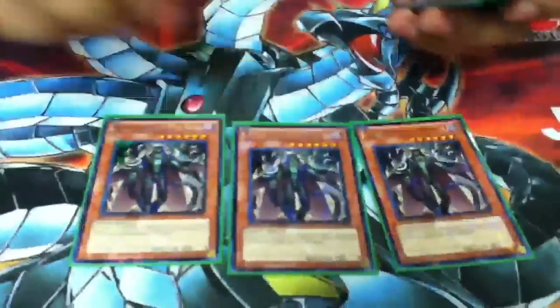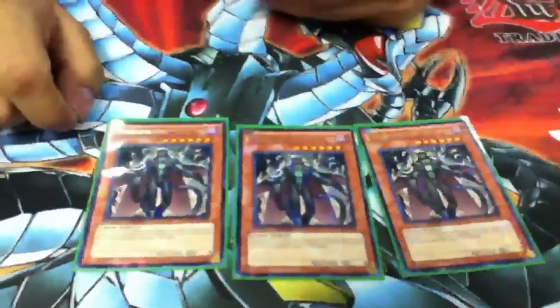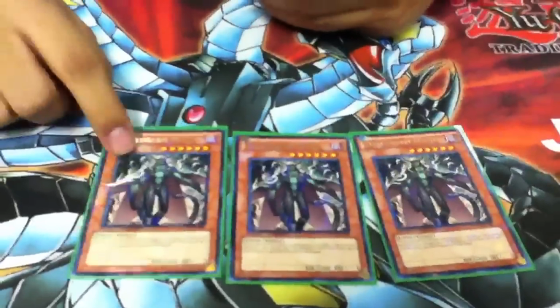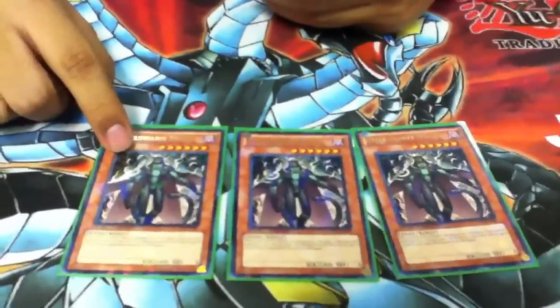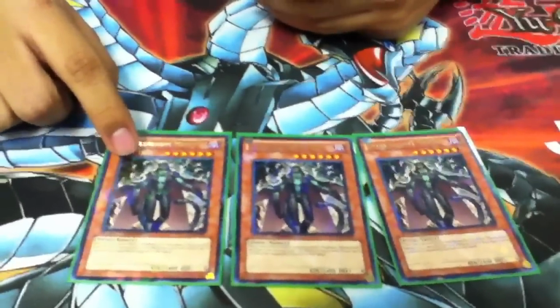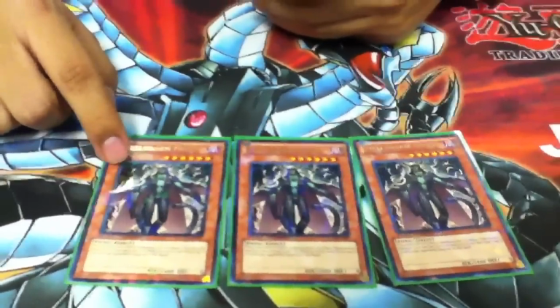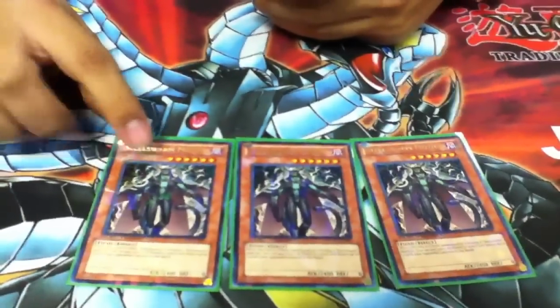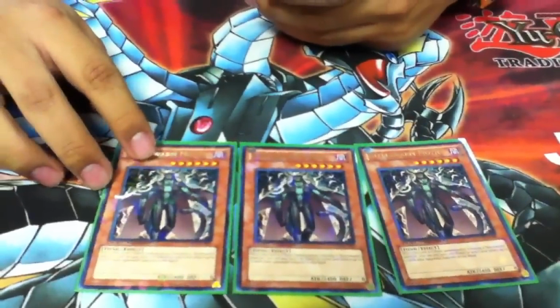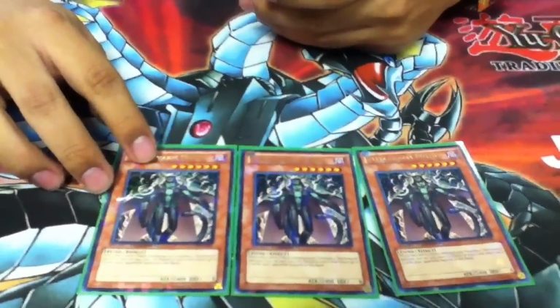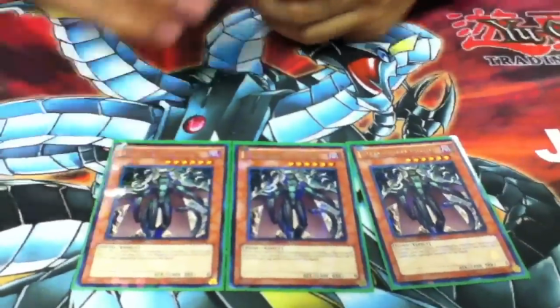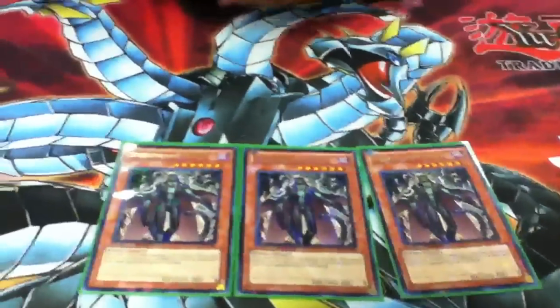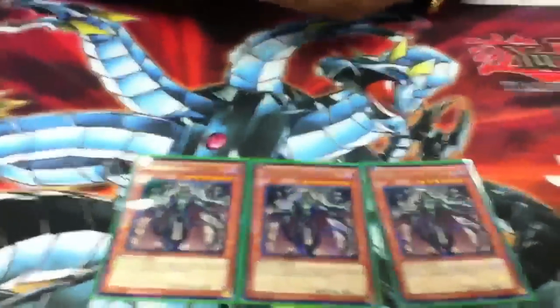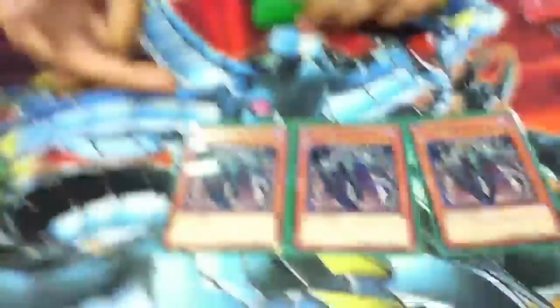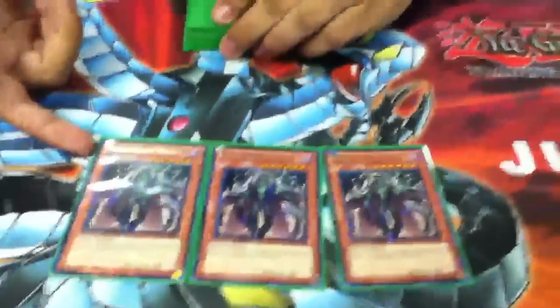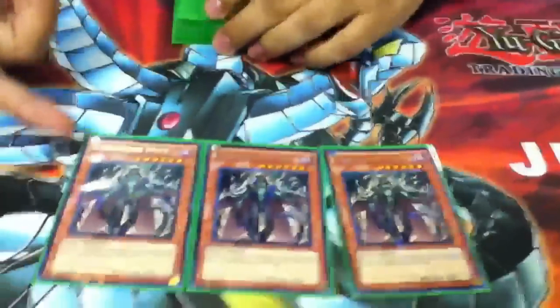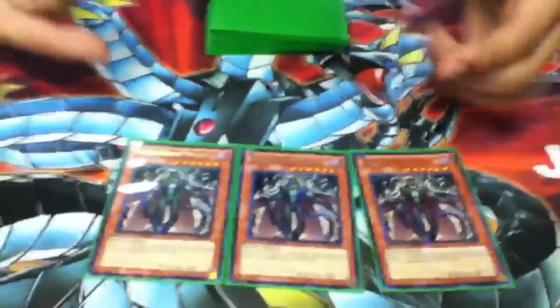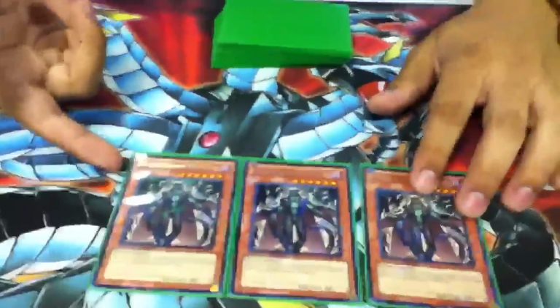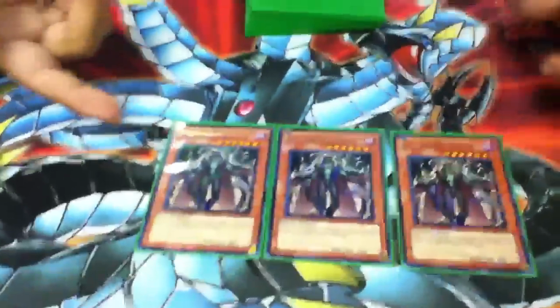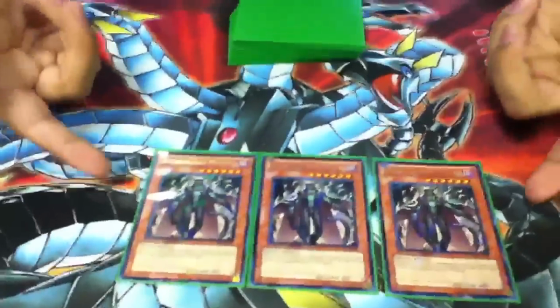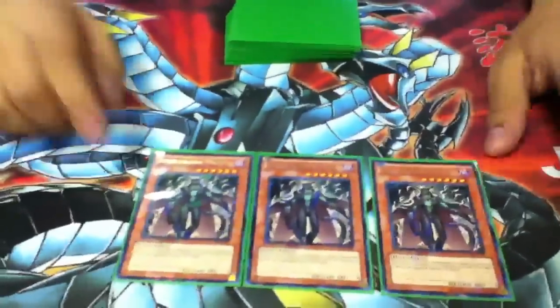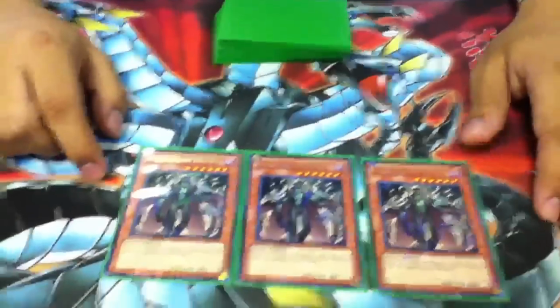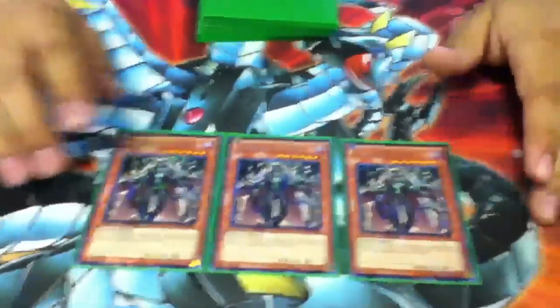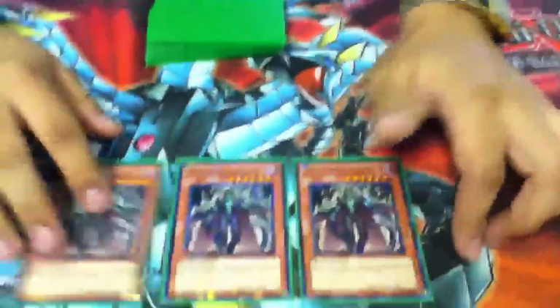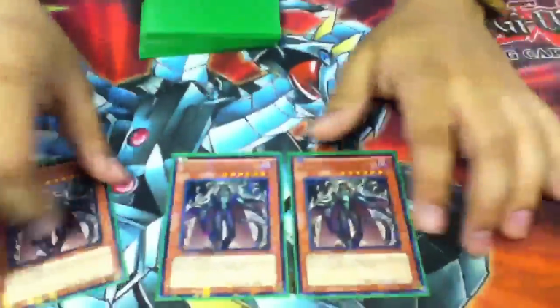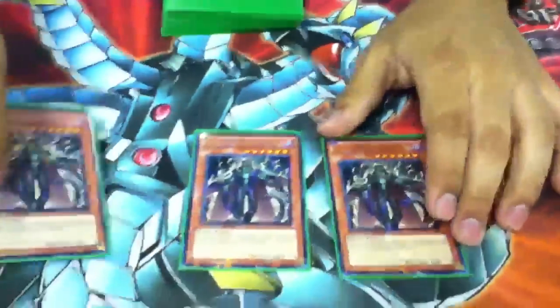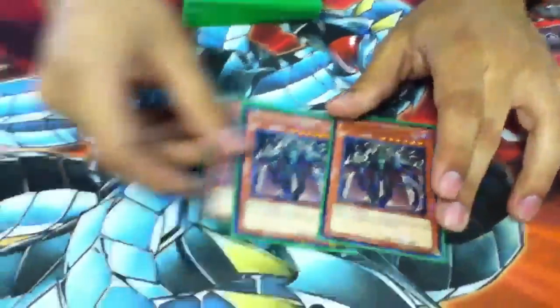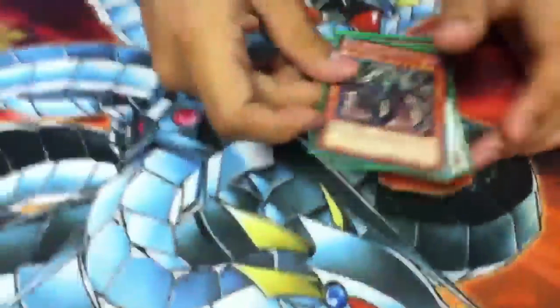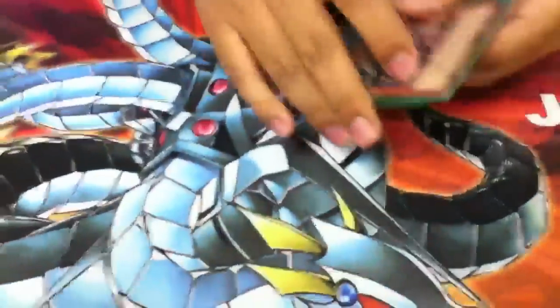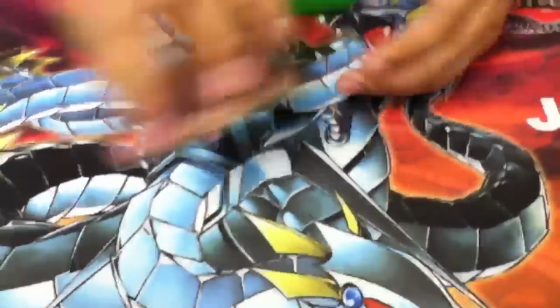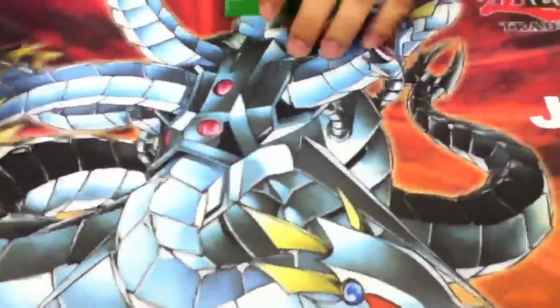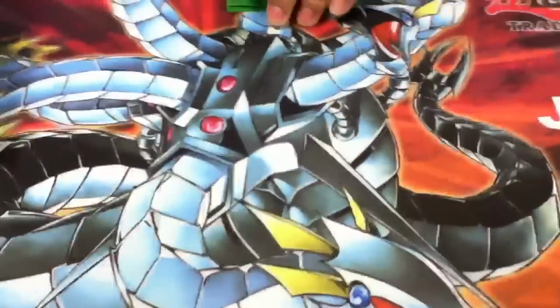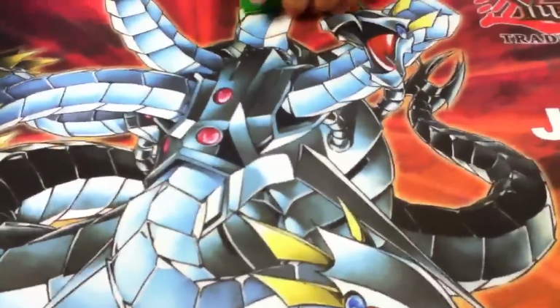Three Moth, because bouncing stuff is the best thing ever in this meta right now. If you can bounce things back to the extra deck — it's basically an overgrown Penguin Soldier that can attack, and he has 2400 attack.